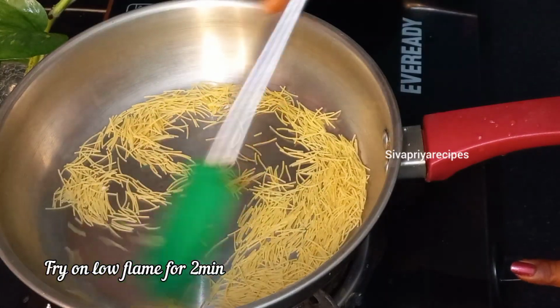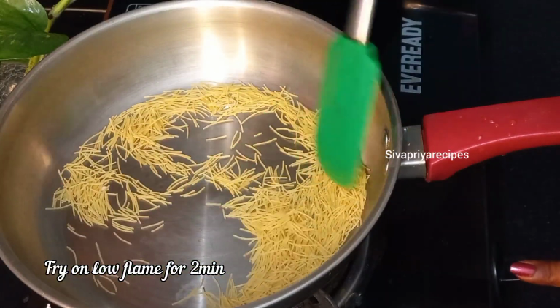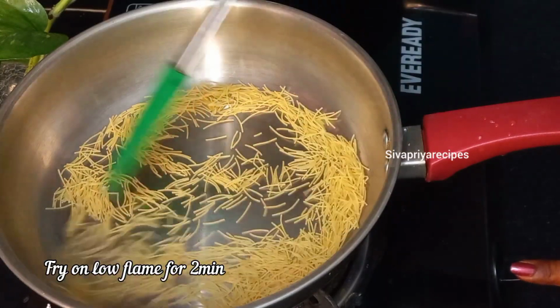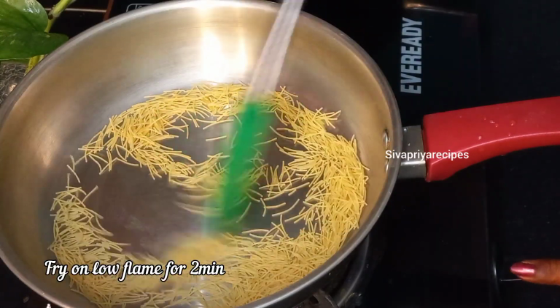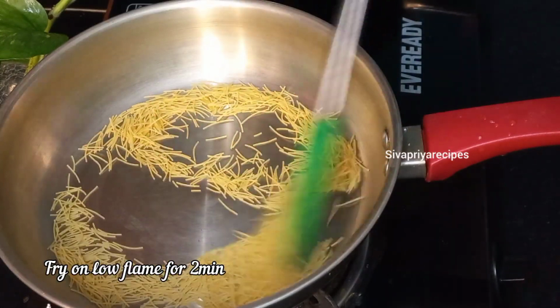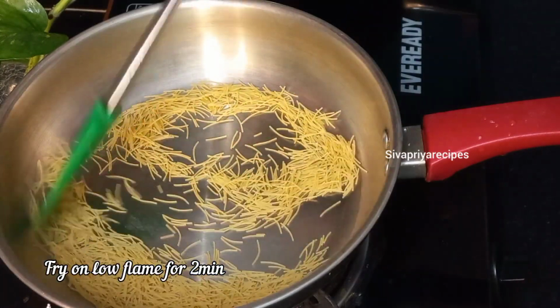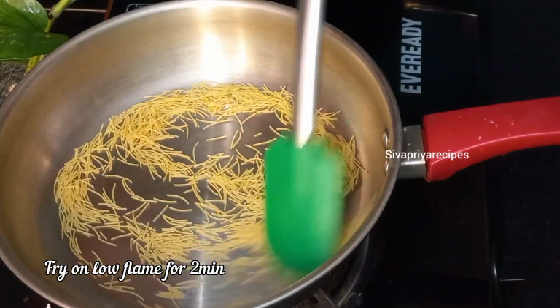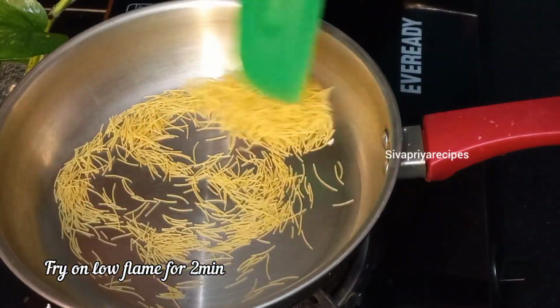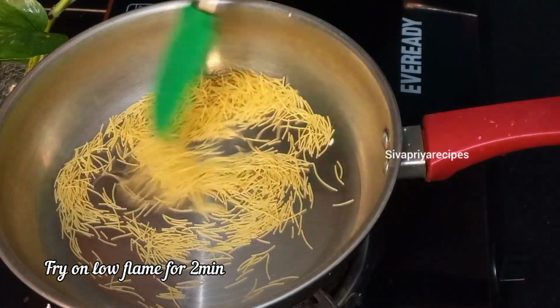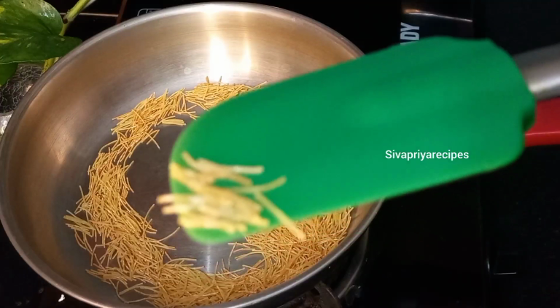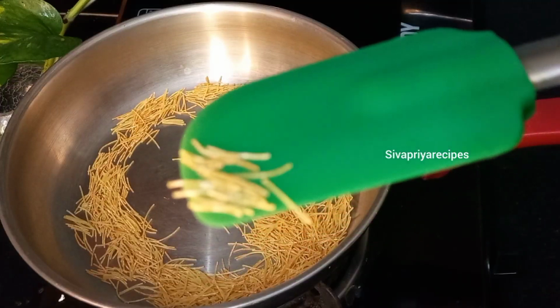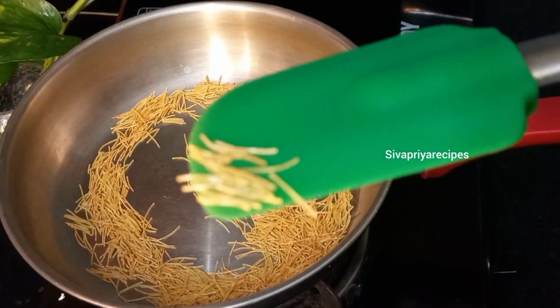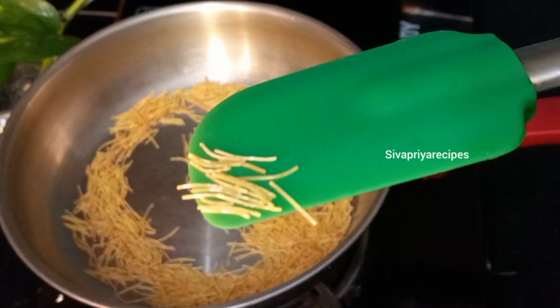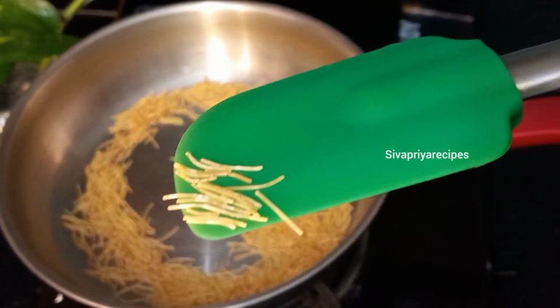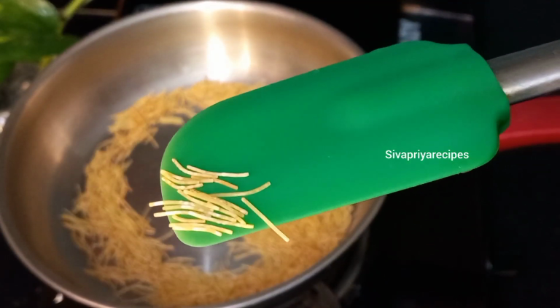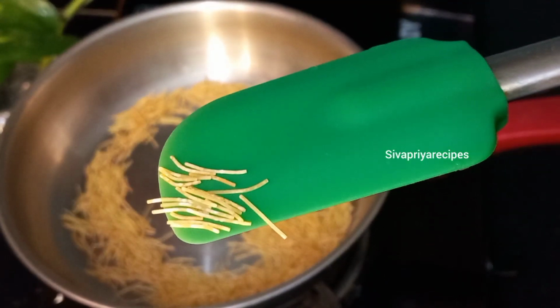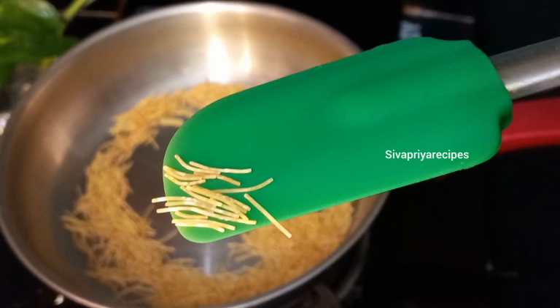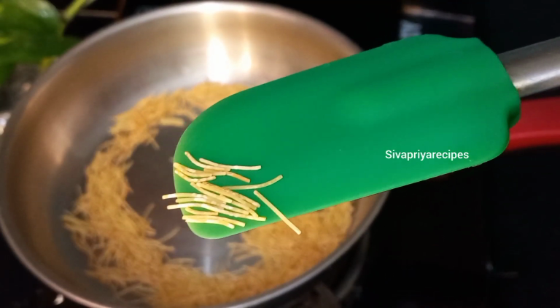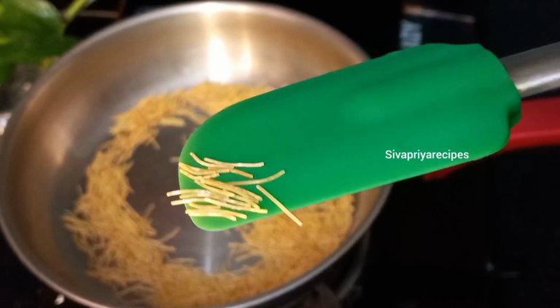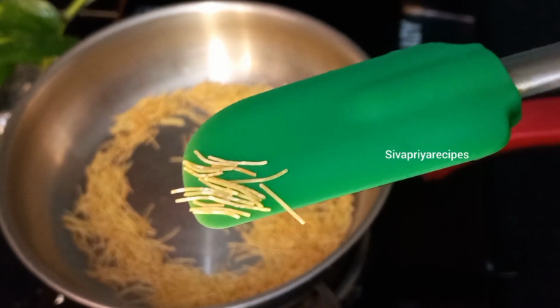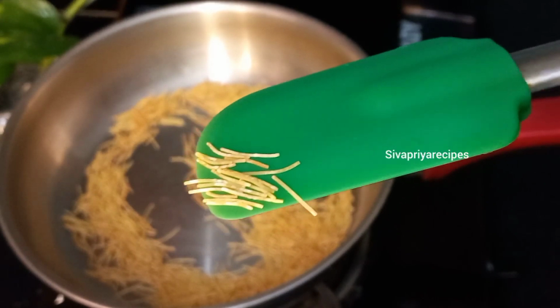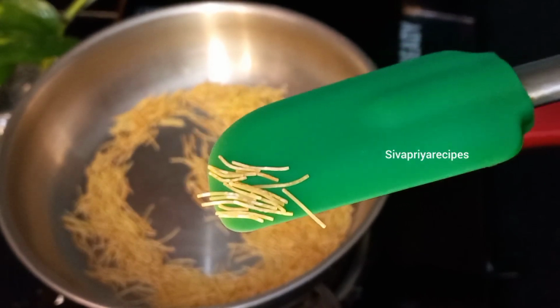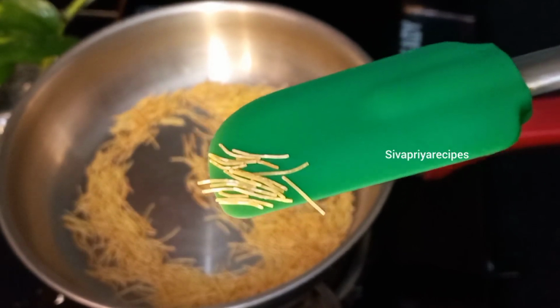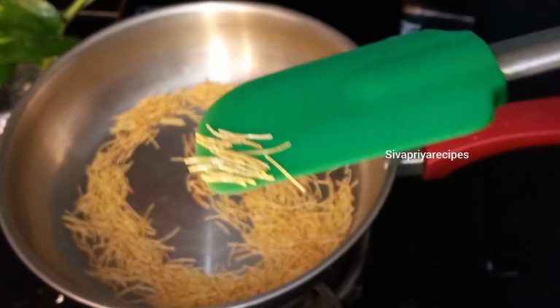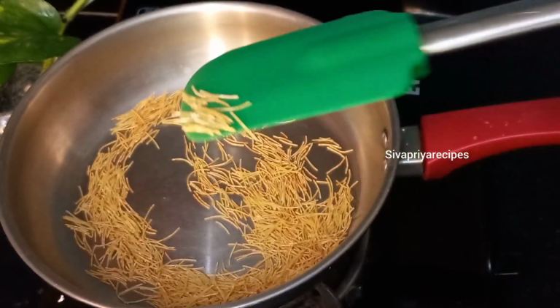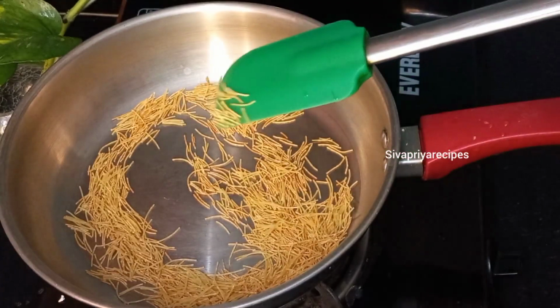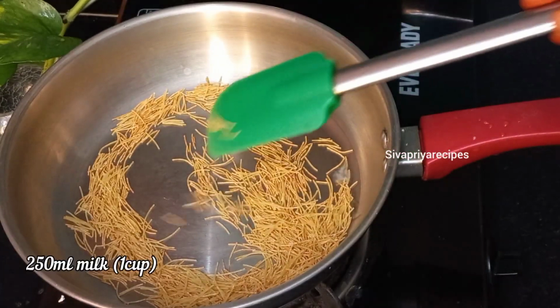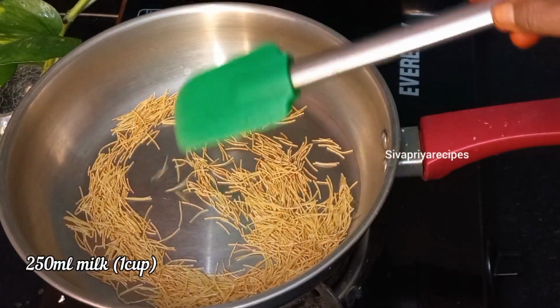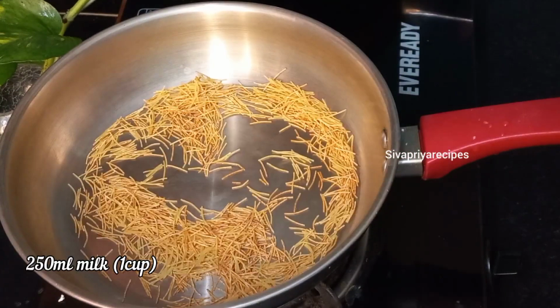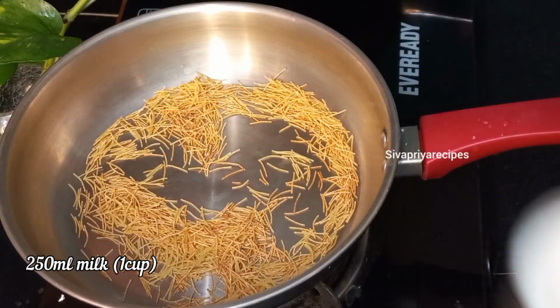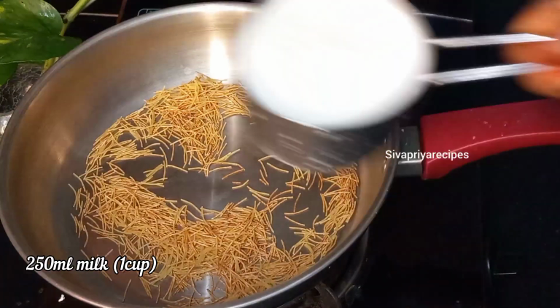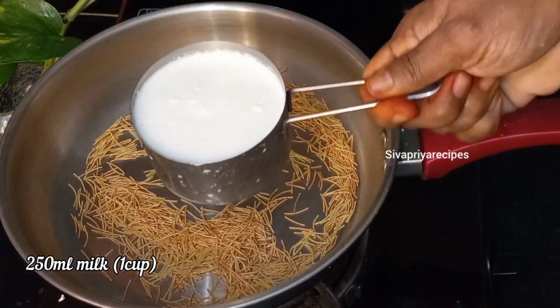let's fry the color in low flame. Then, let's fry the color in low flame.